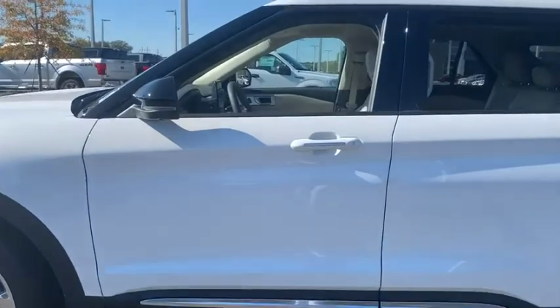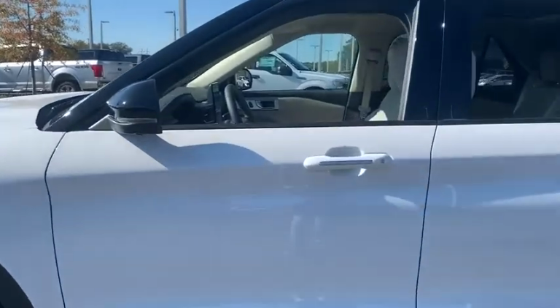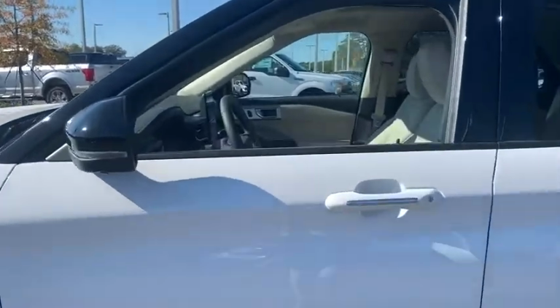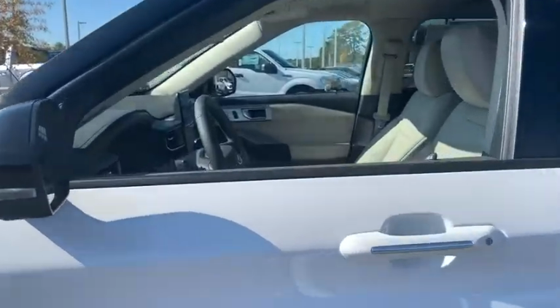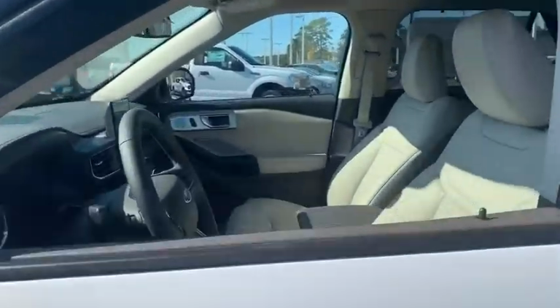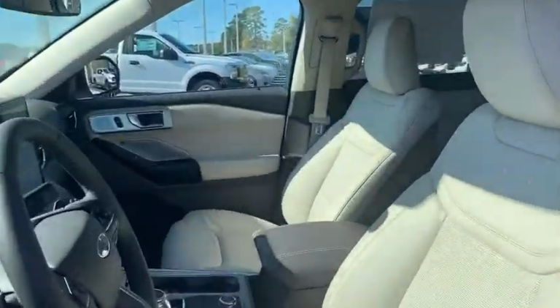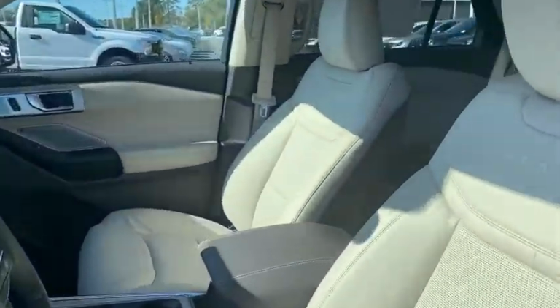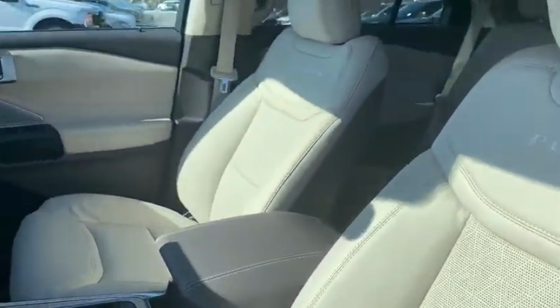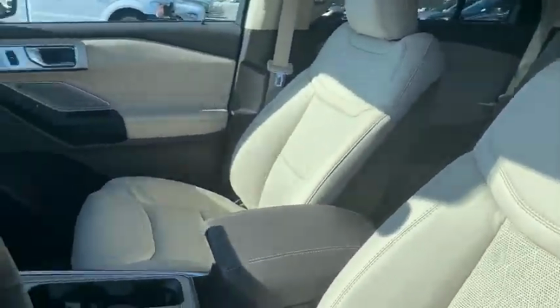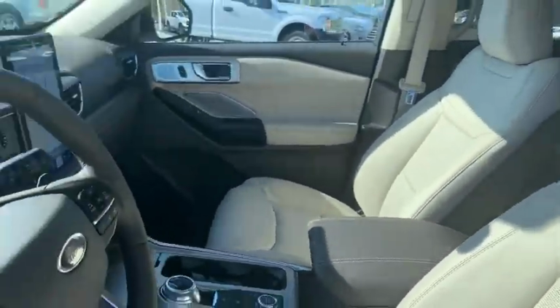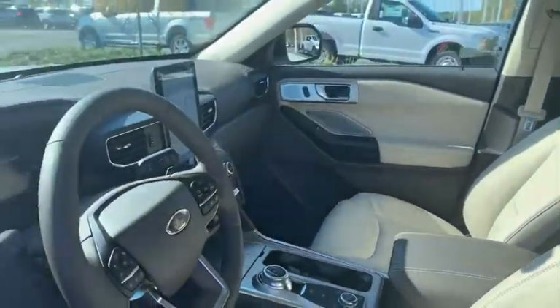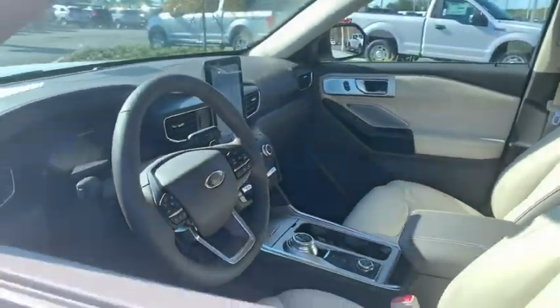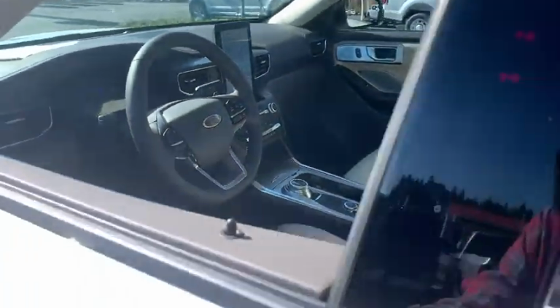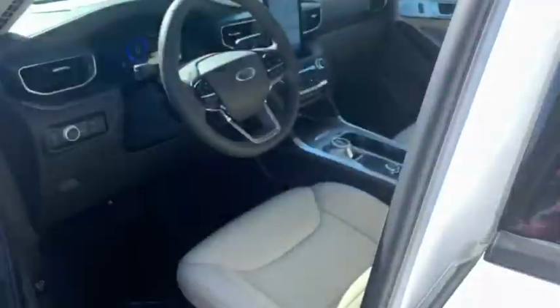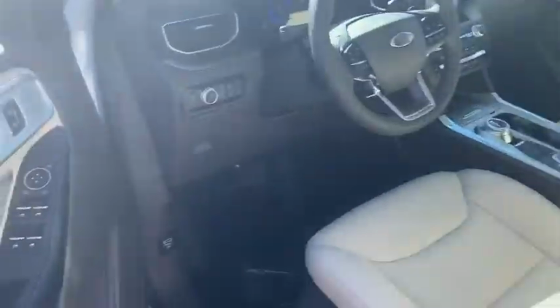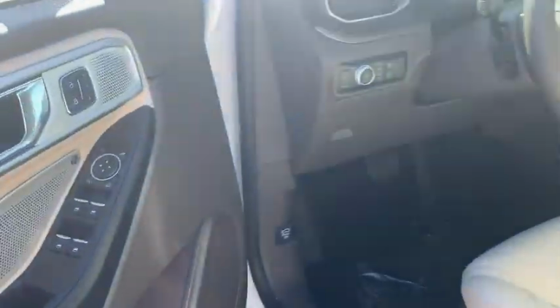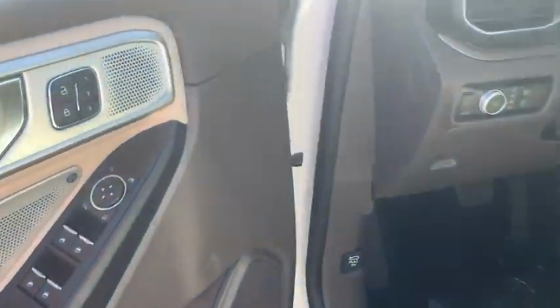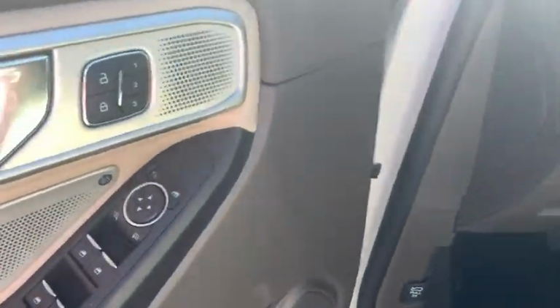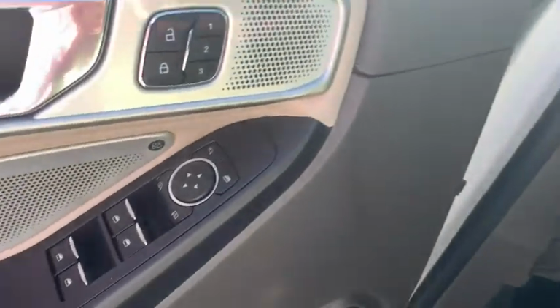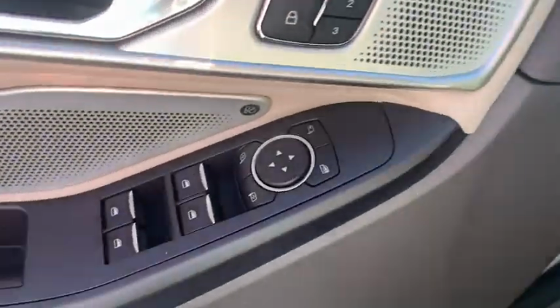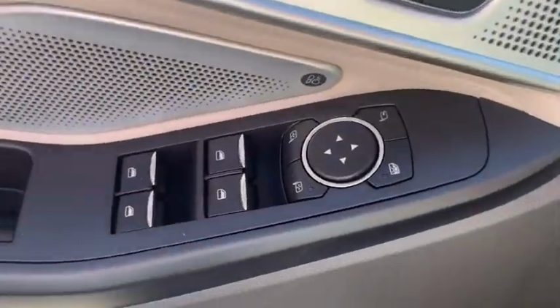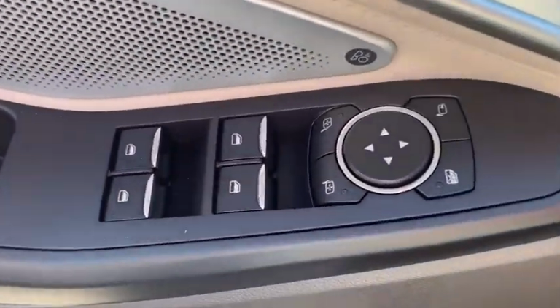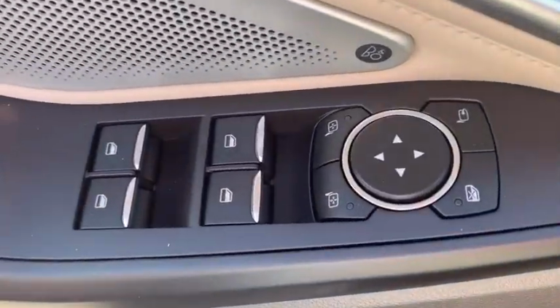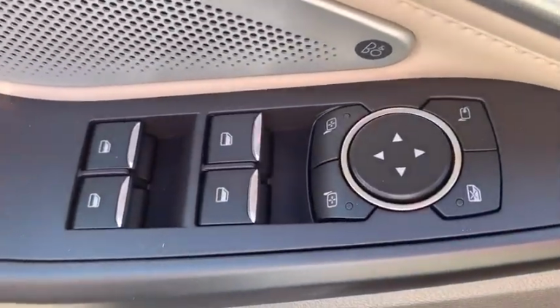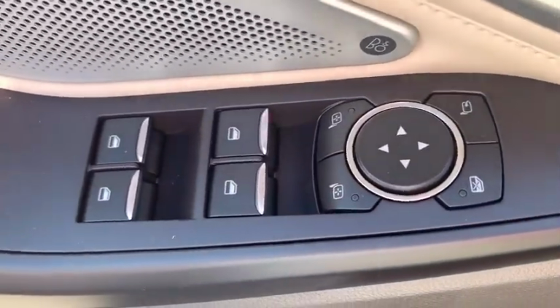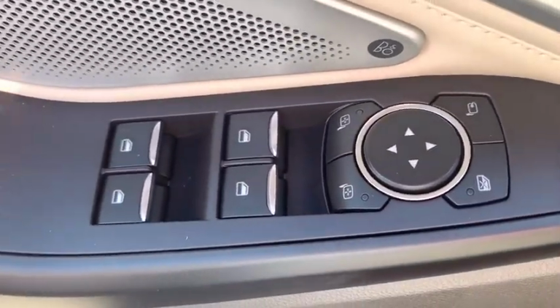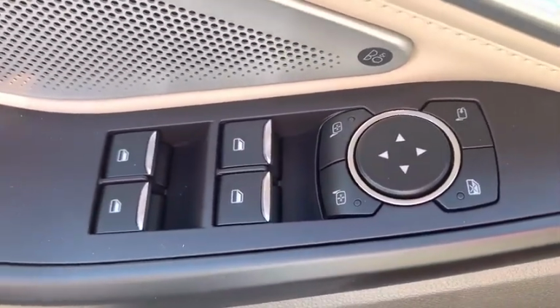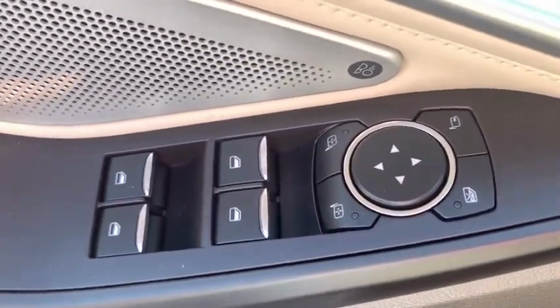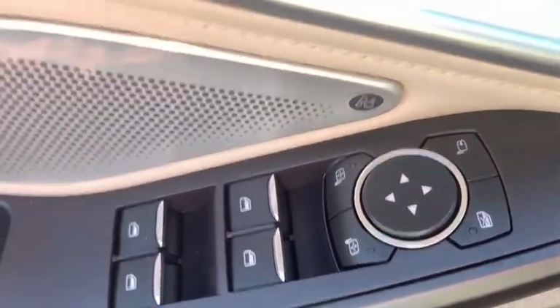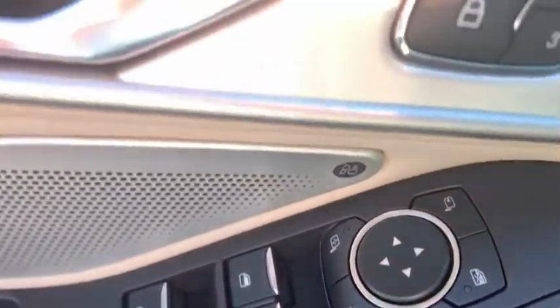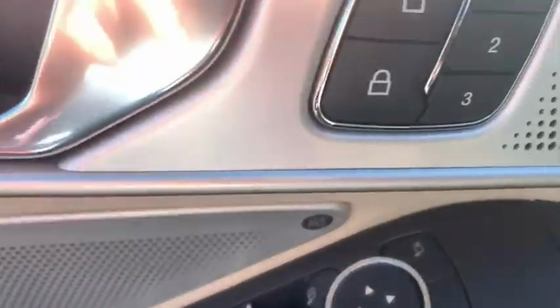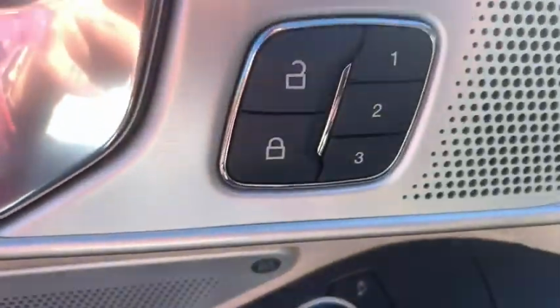Power liftgate, traction control, power passenger seat, dual airbags, leather-wrapped steering wheel, power steering, four-wheel disc brakes, heated front seat.